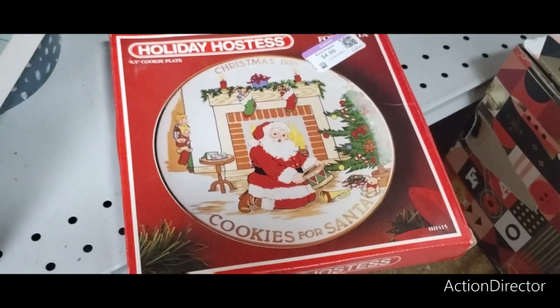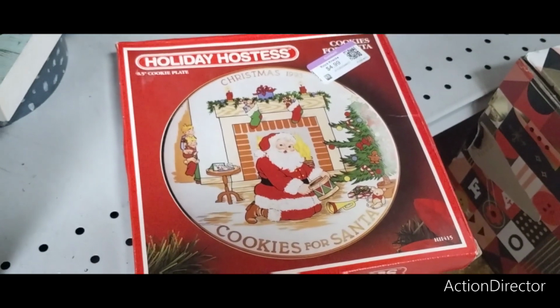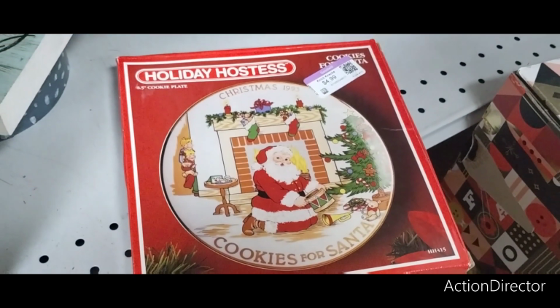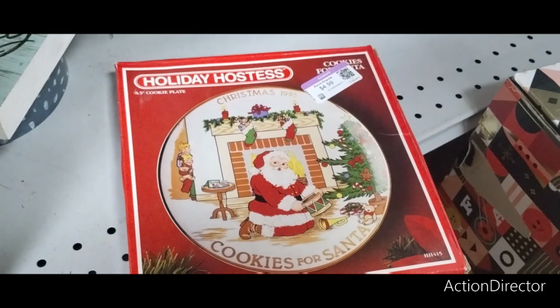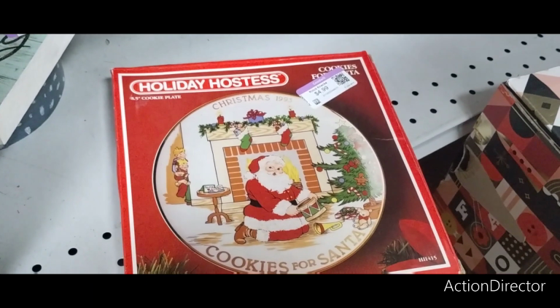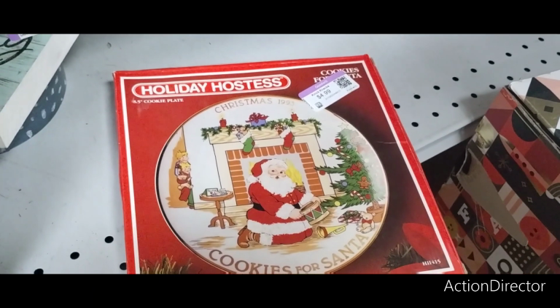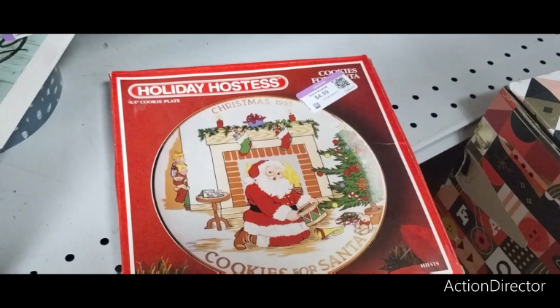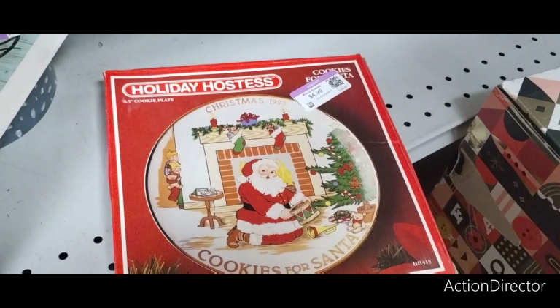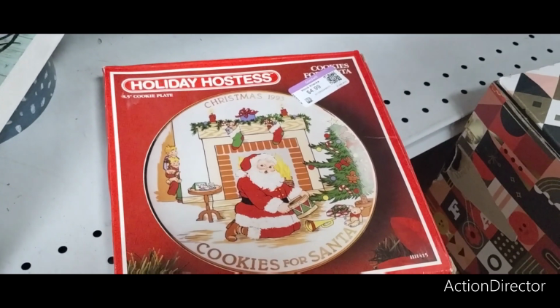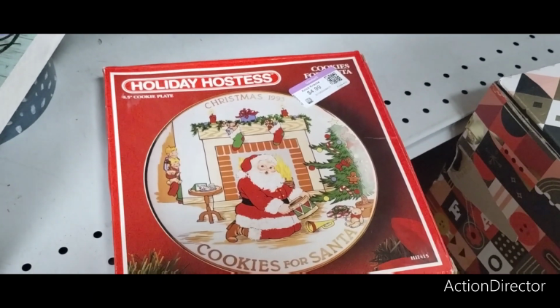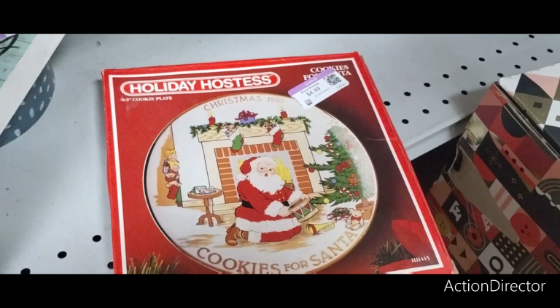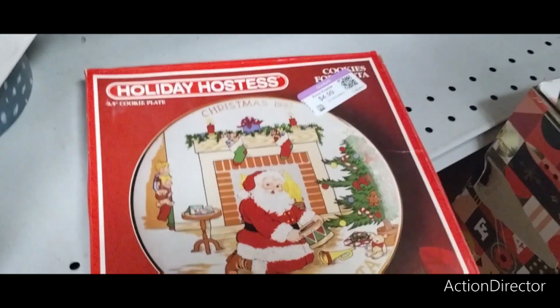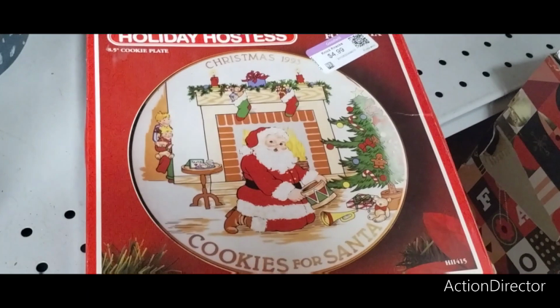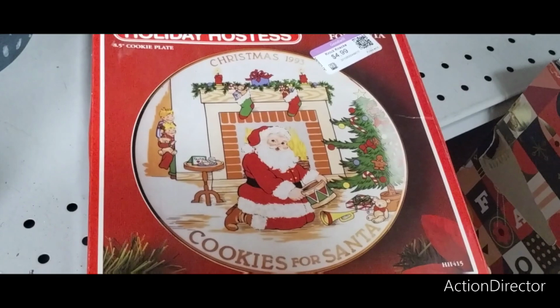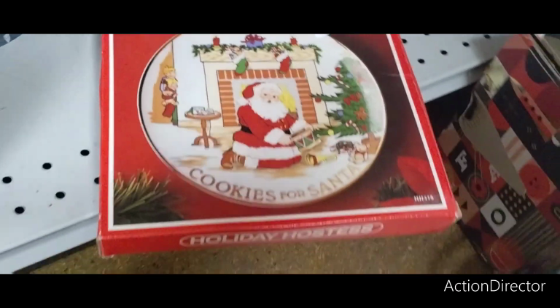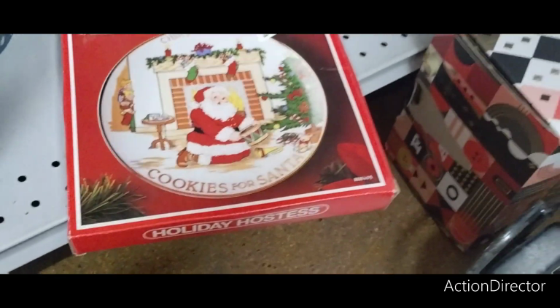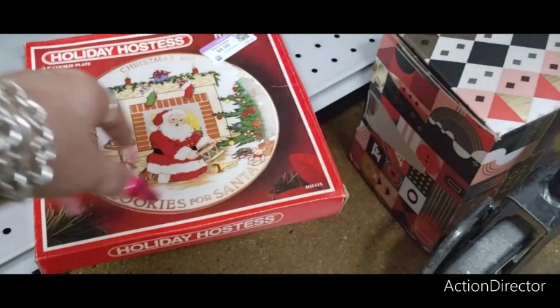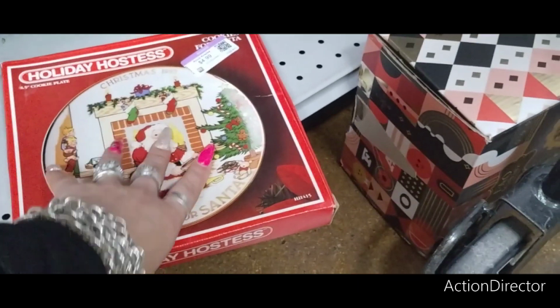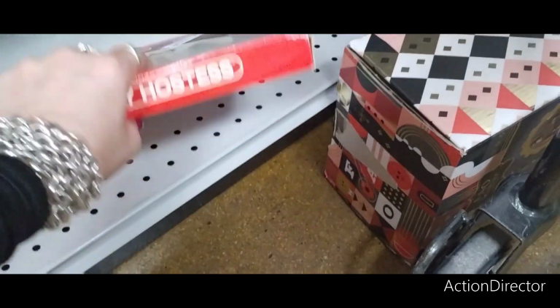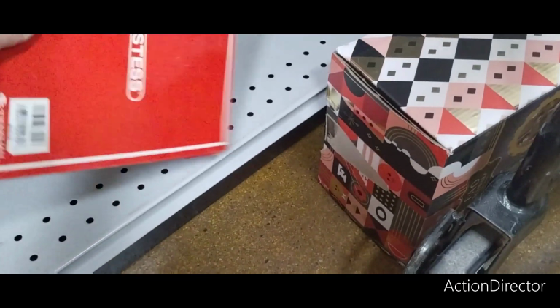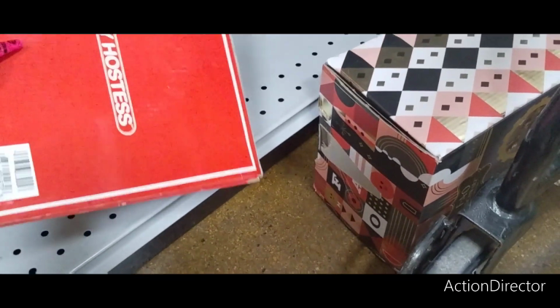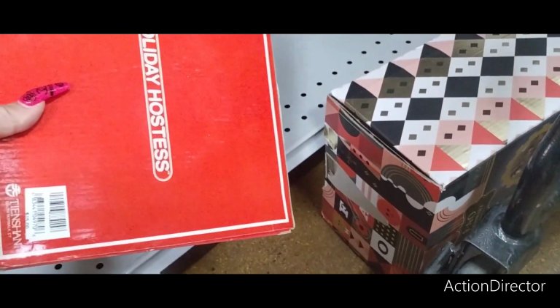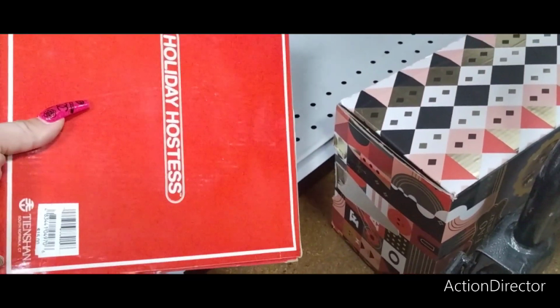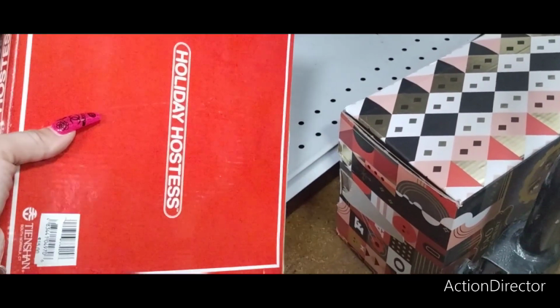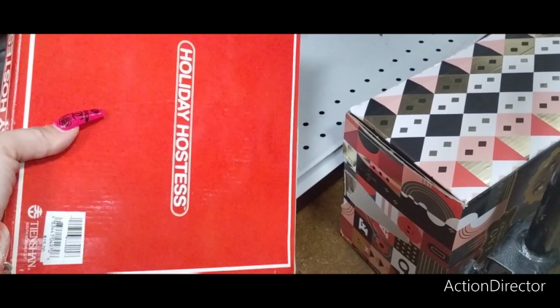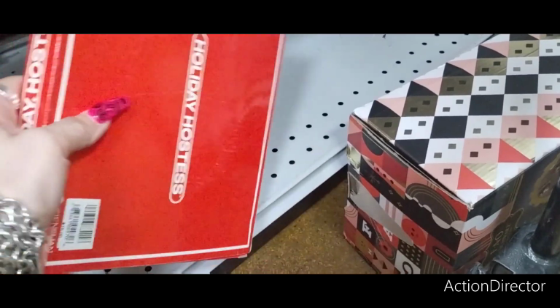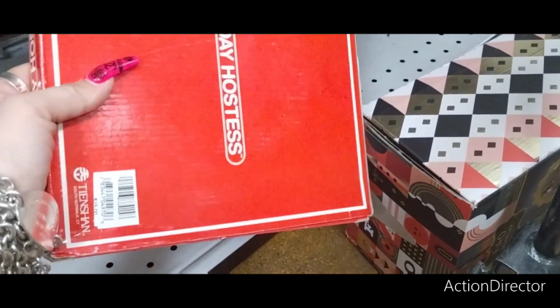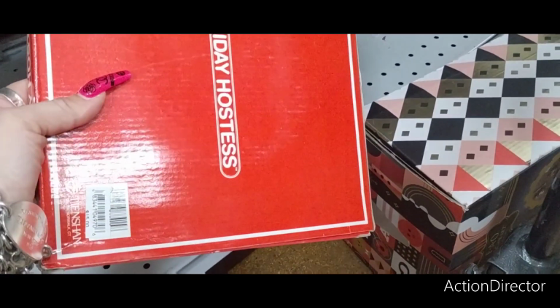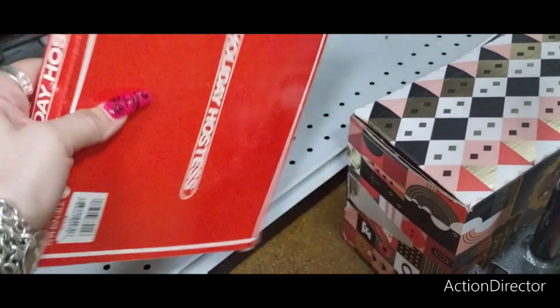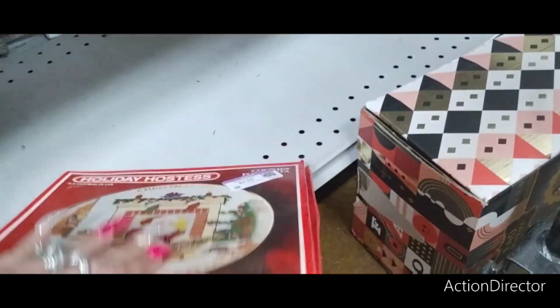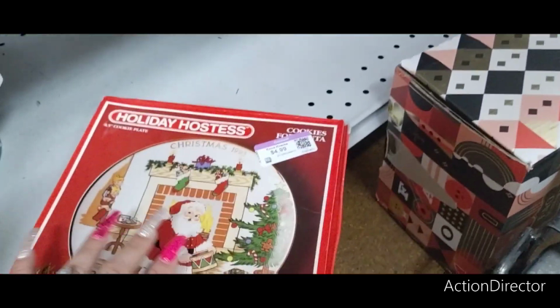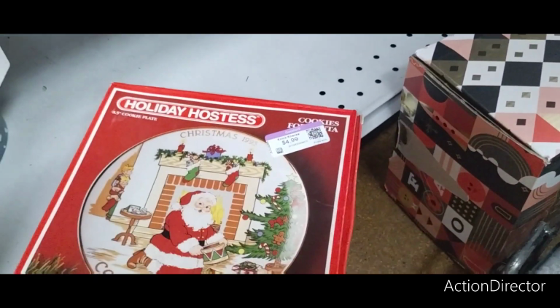Look — Holiday Hostess, eight and a half inch cookie plate, Christmas 1993, Cookies for Santa. That is cute. Holiday Hostess — that's adorable. It was $15, now $4.99.